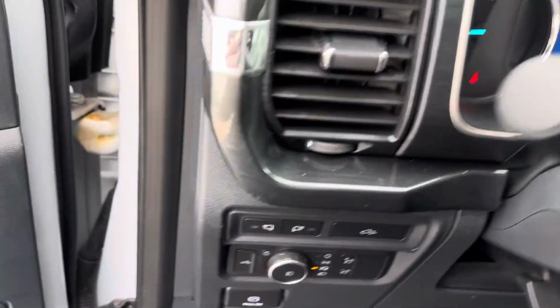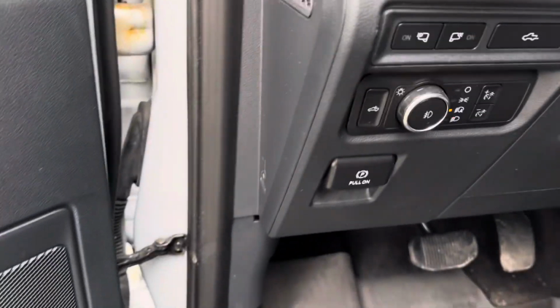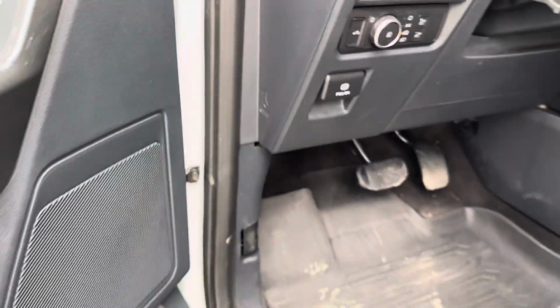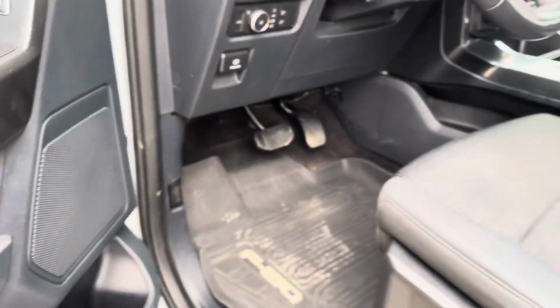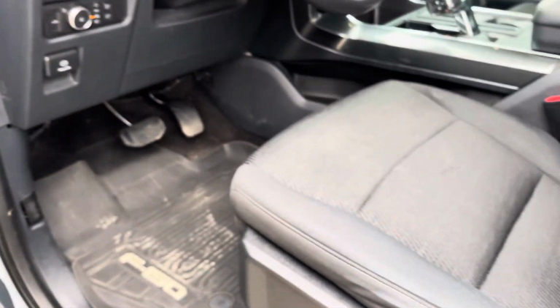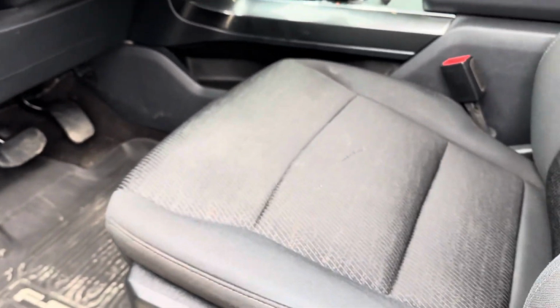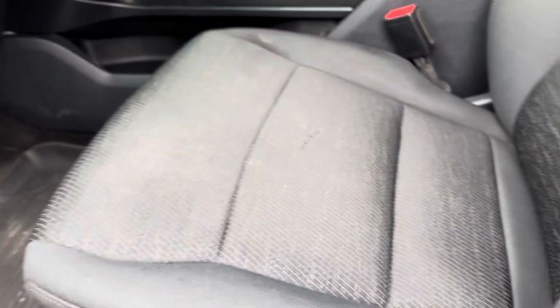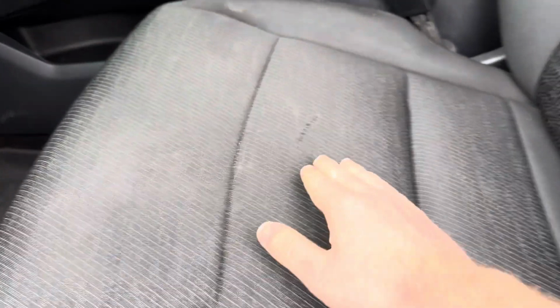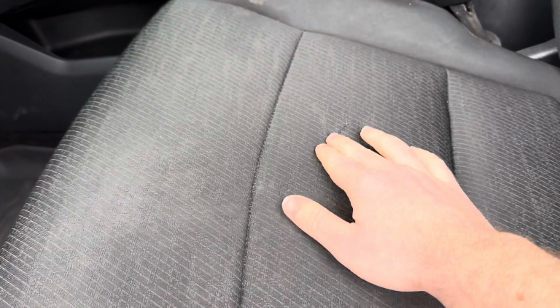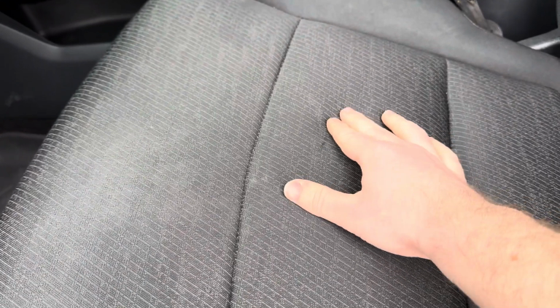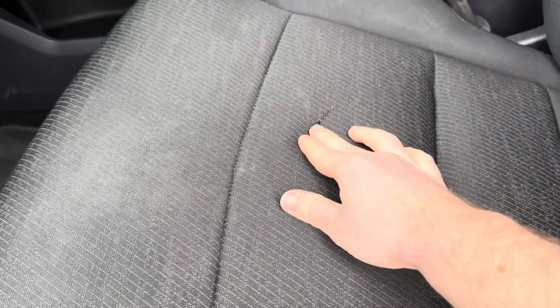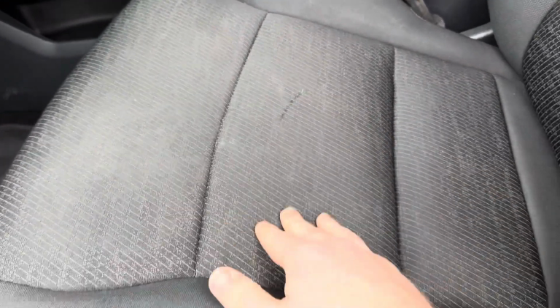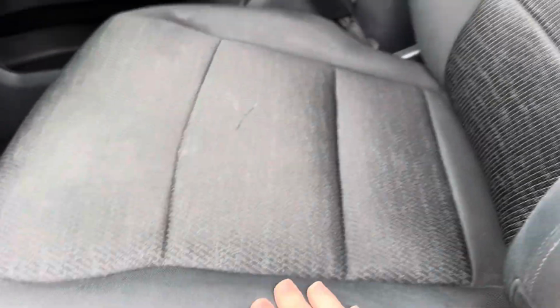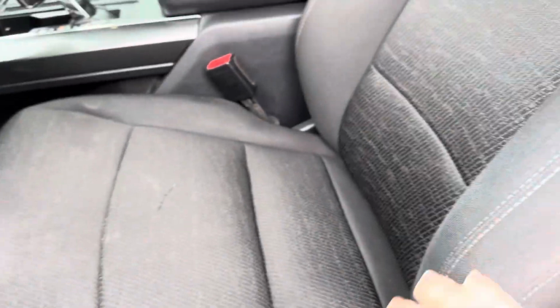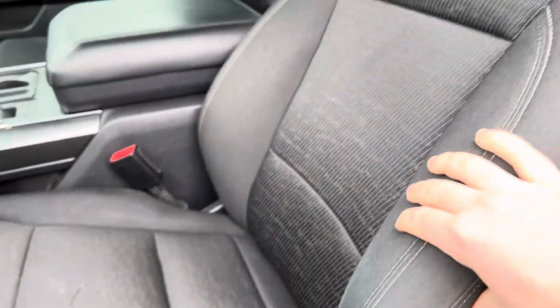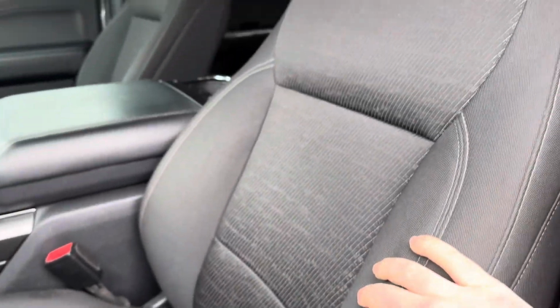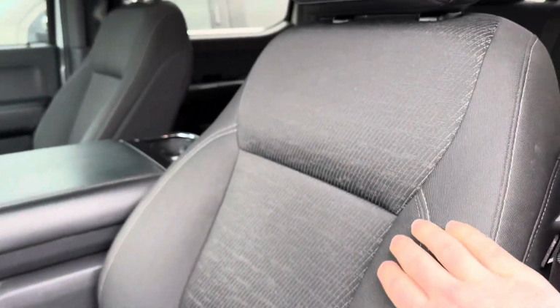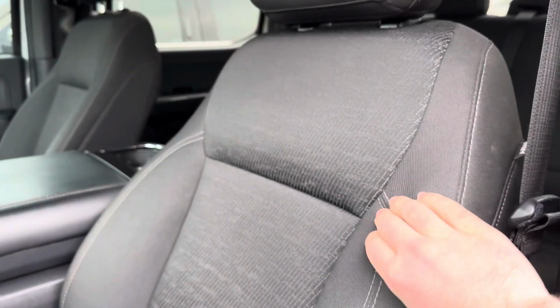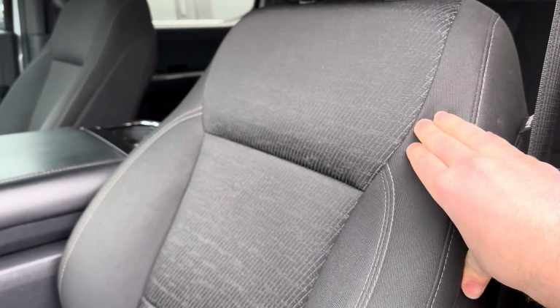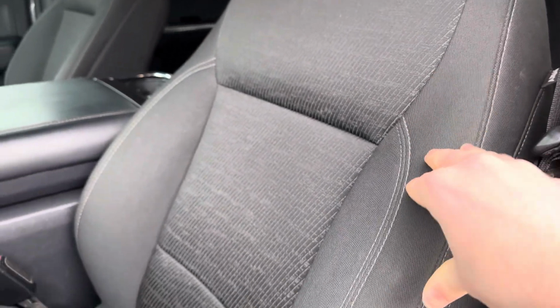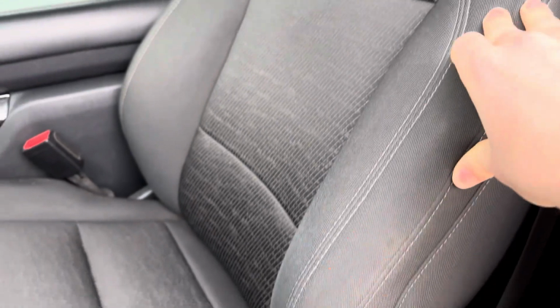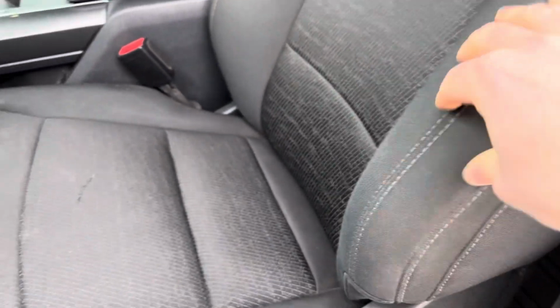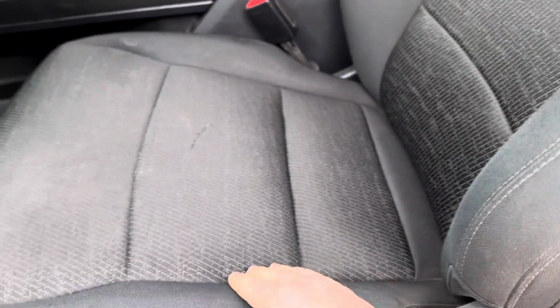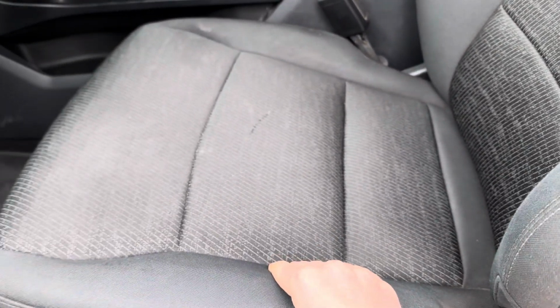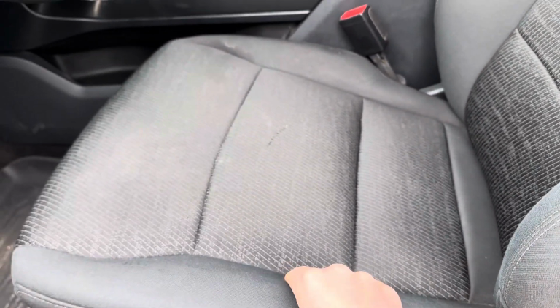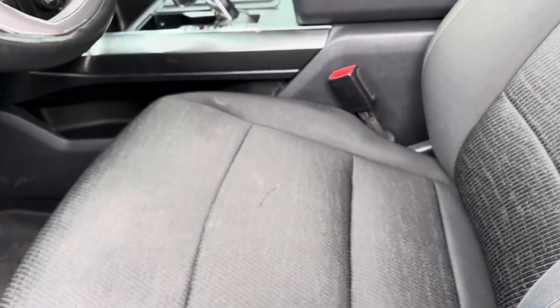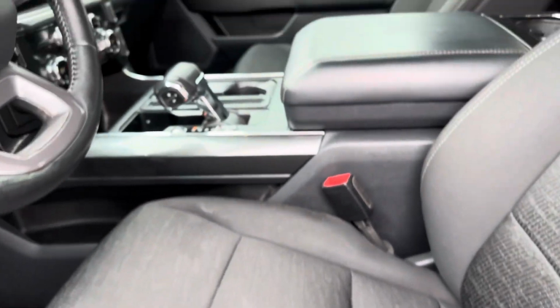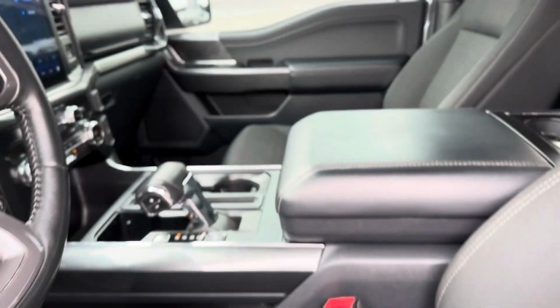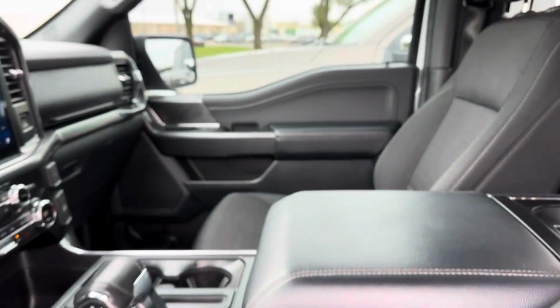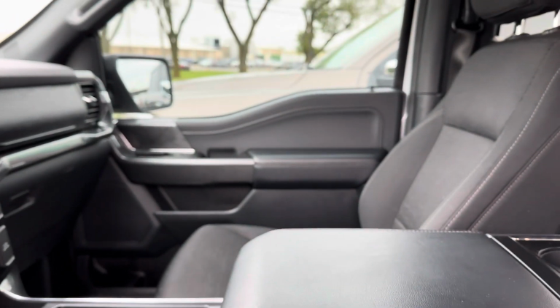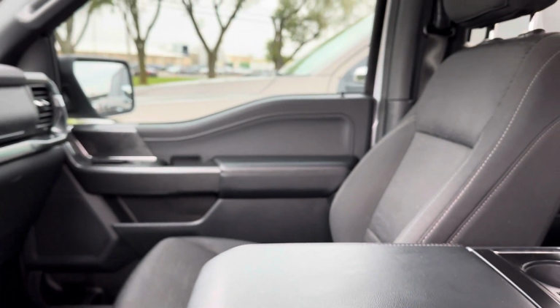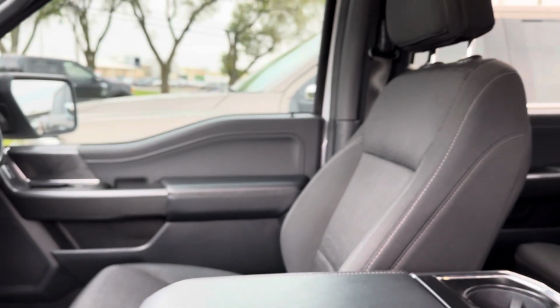Just to cover the interior again — there's a slight little snag here in the seat, no major rips or tears. Overall the feeling of the seat is still structurally good.